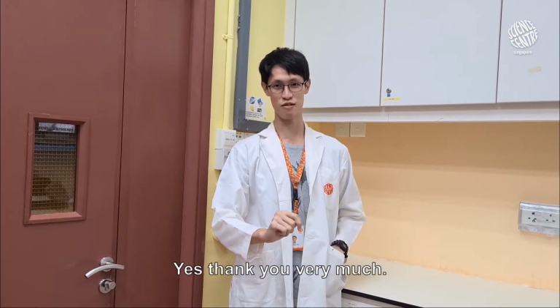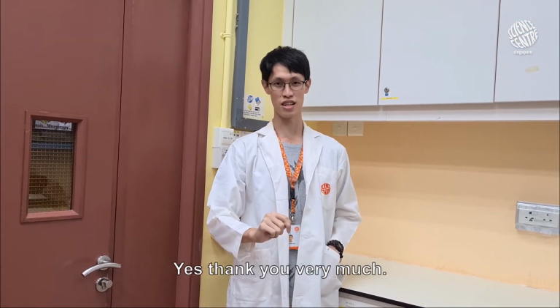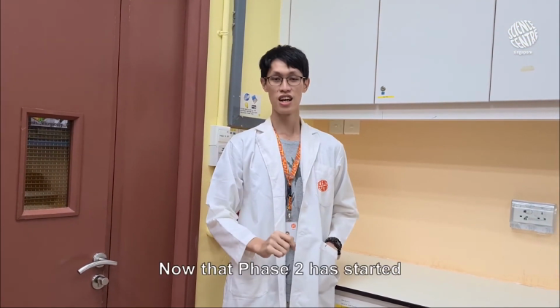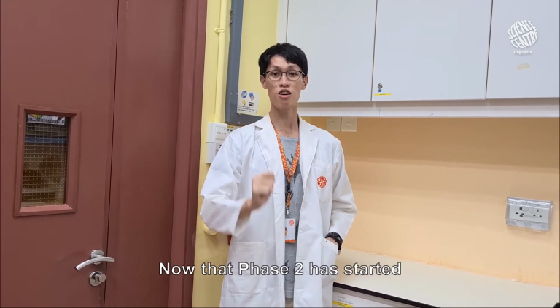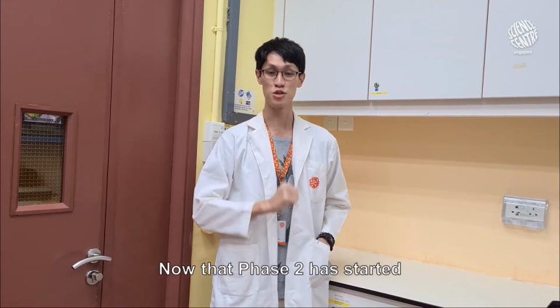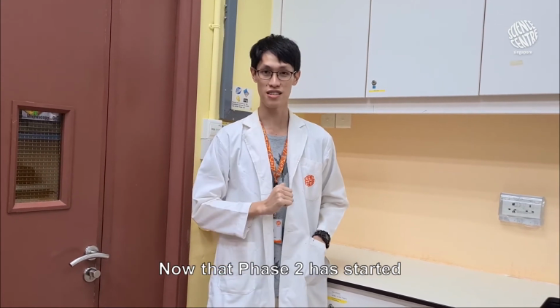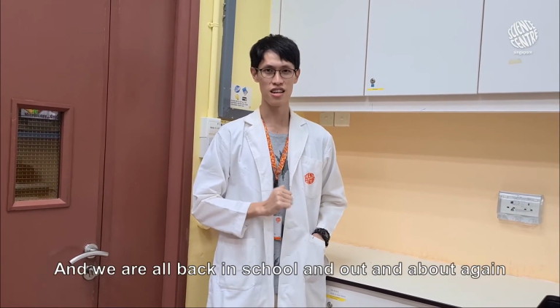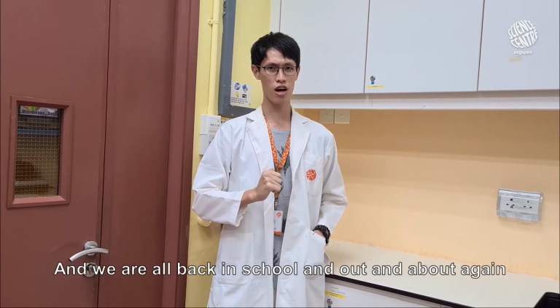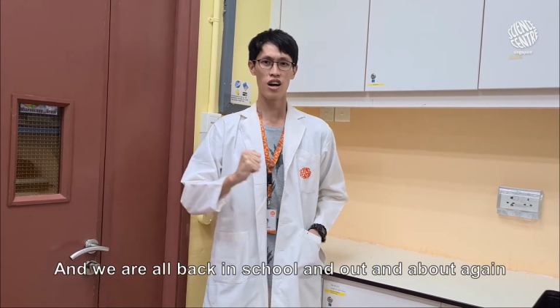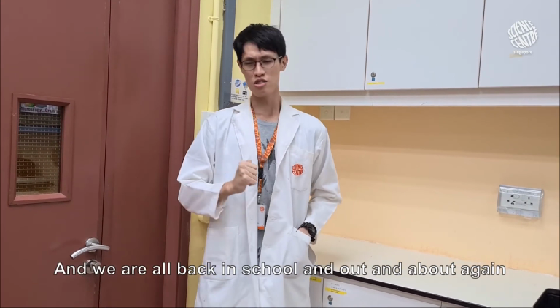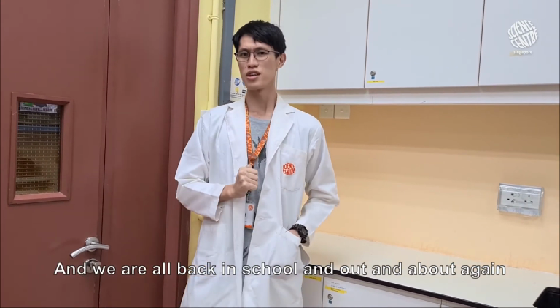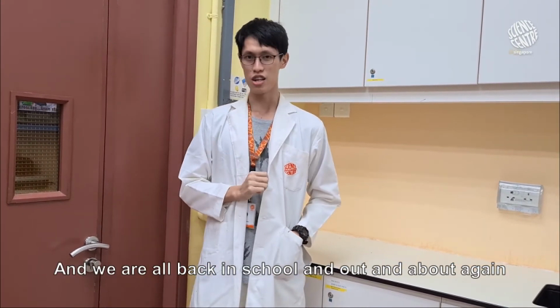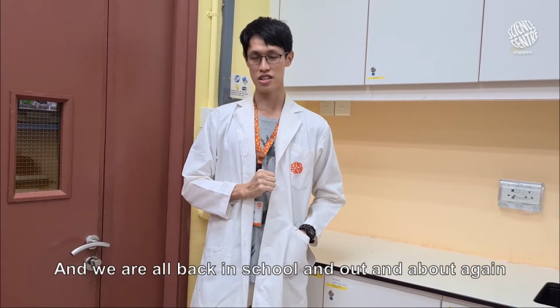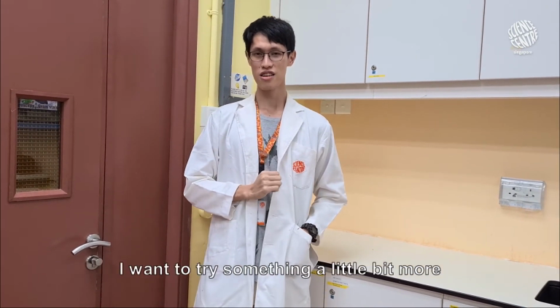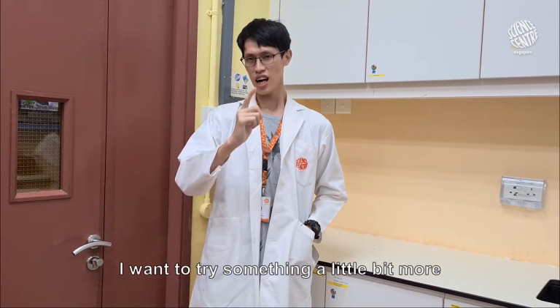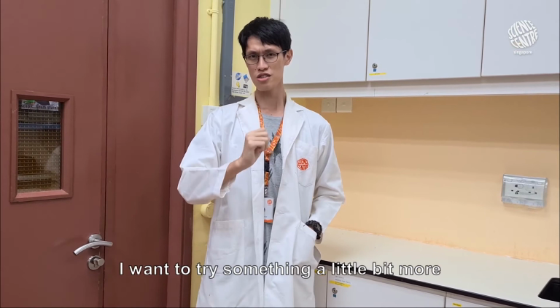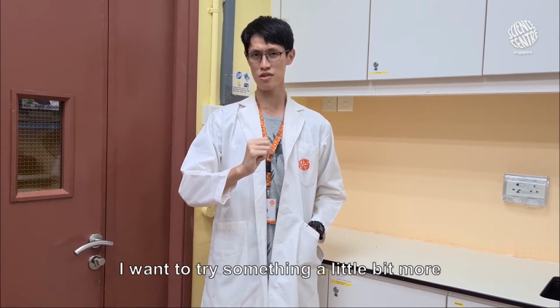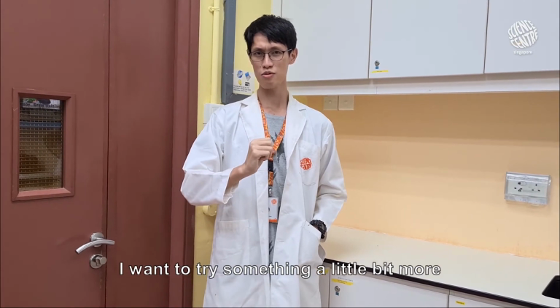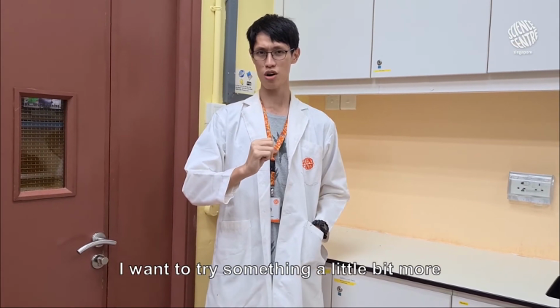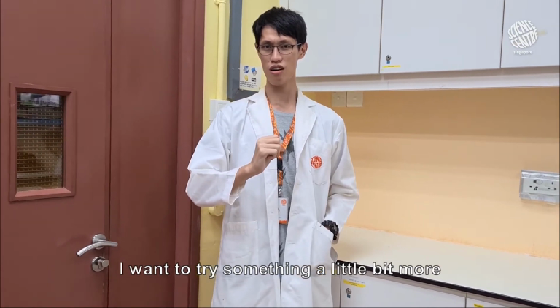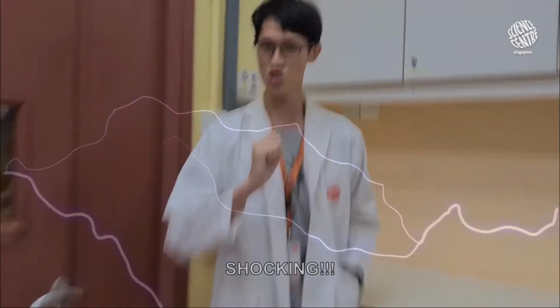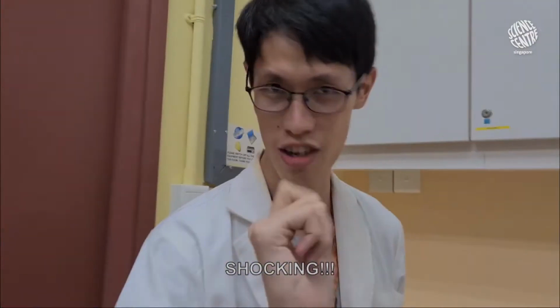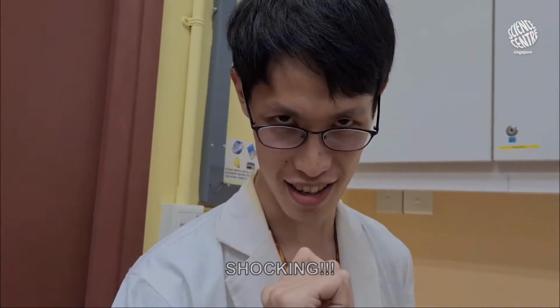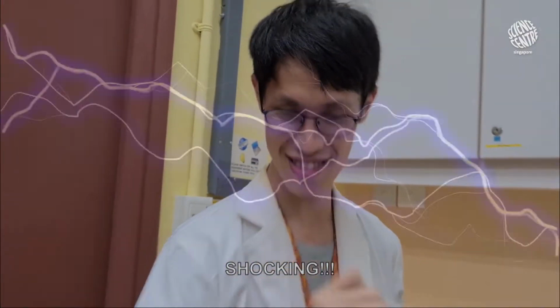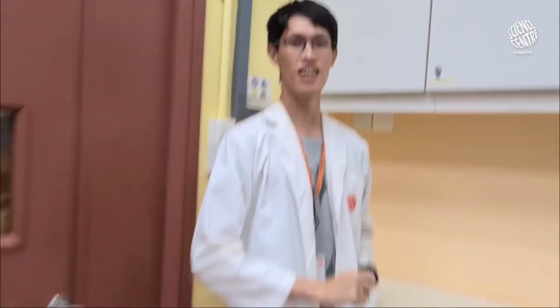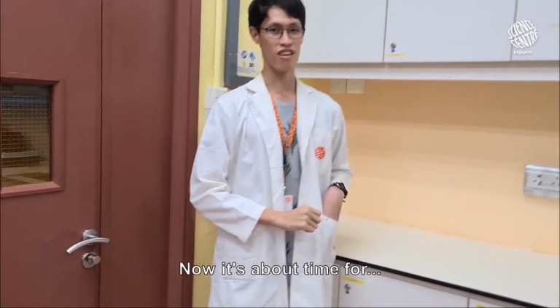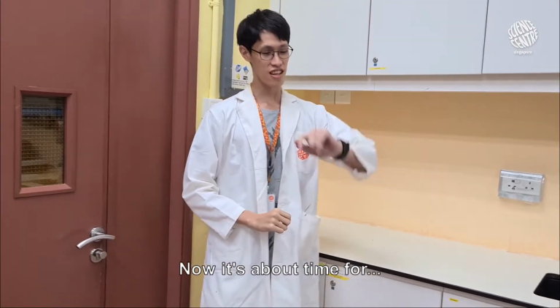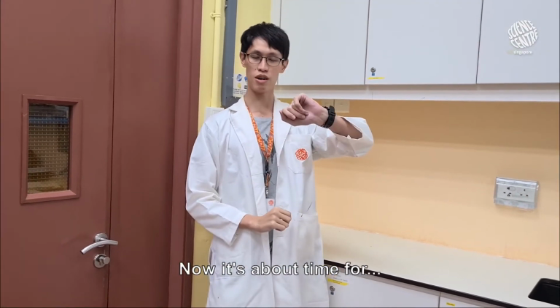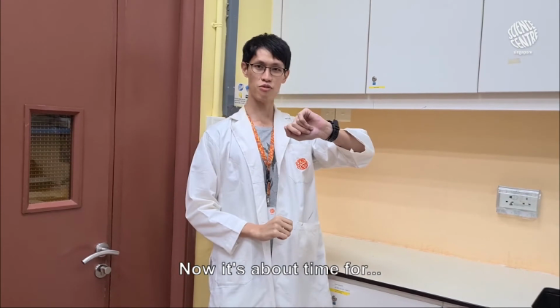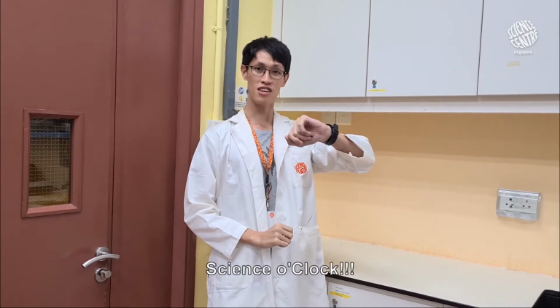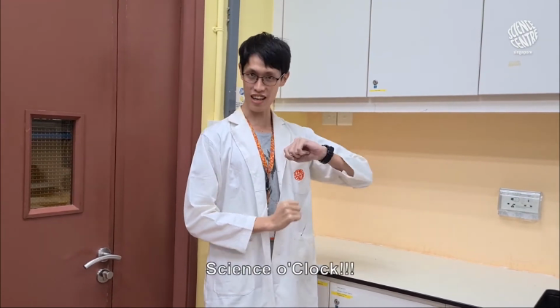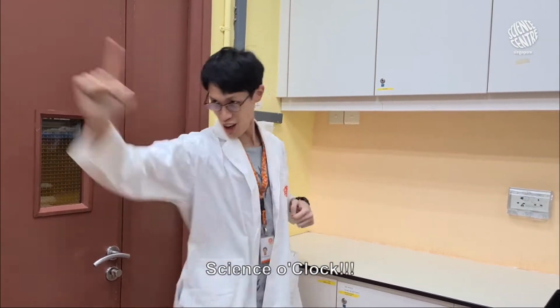Thank you very much. Now that phase two has started and we are all back in school and out and about again, I want to try something a little bit more shocking. Now, it's about time for Science O'Clock!